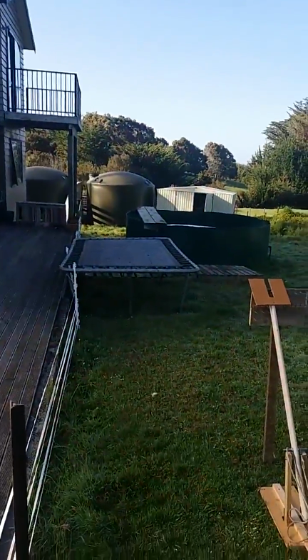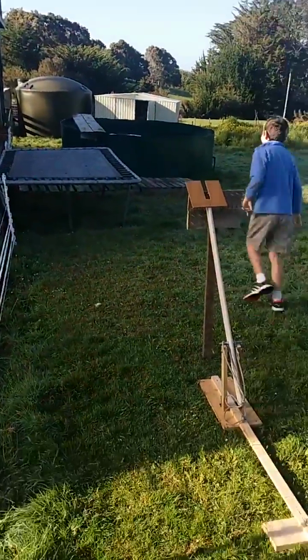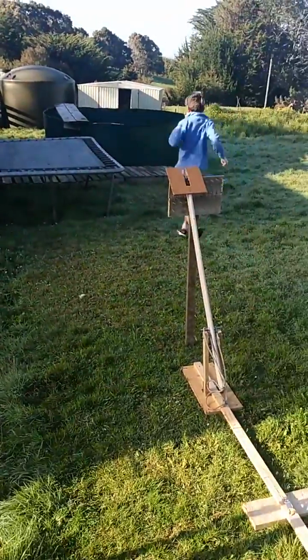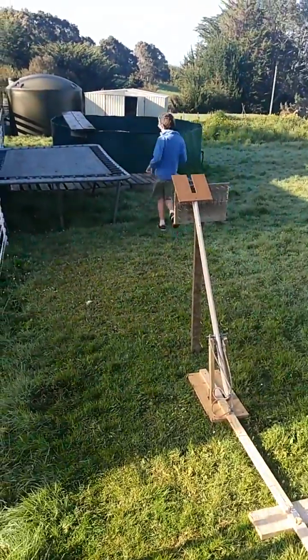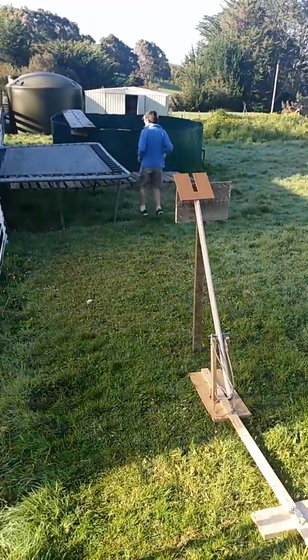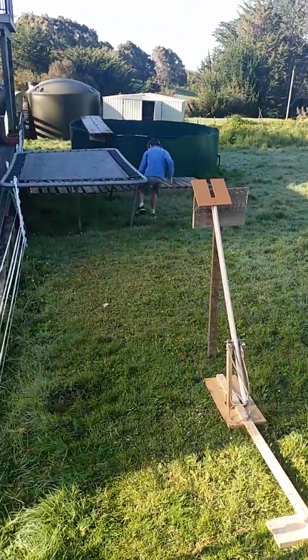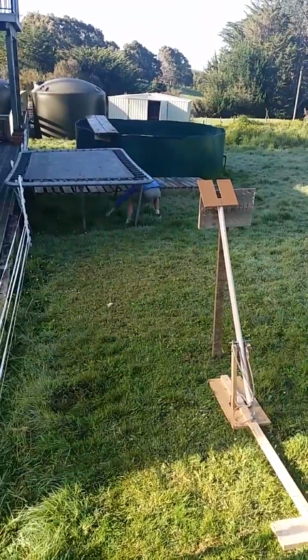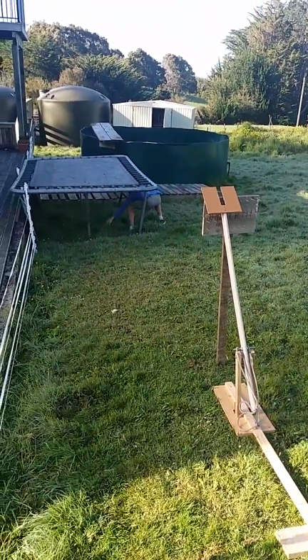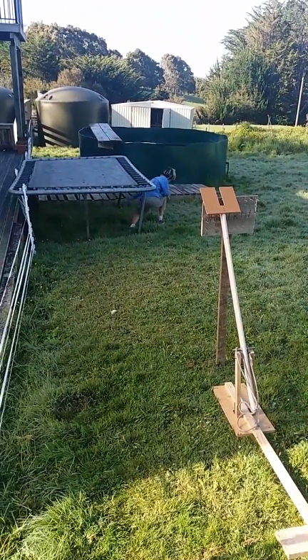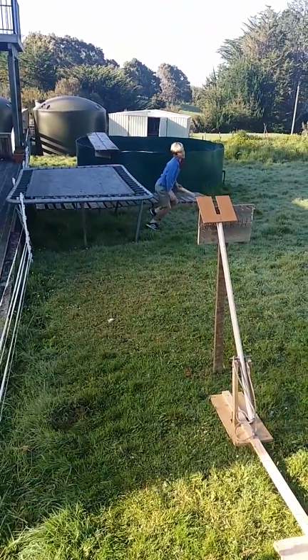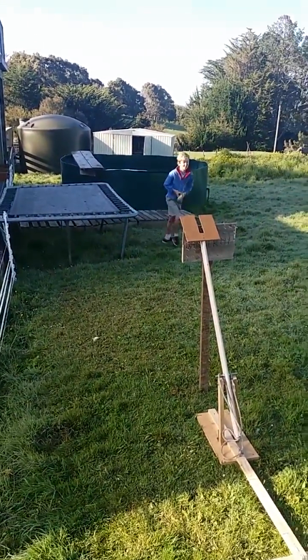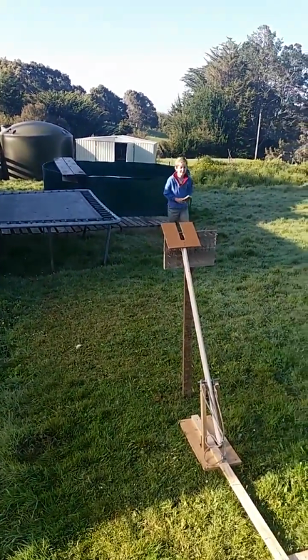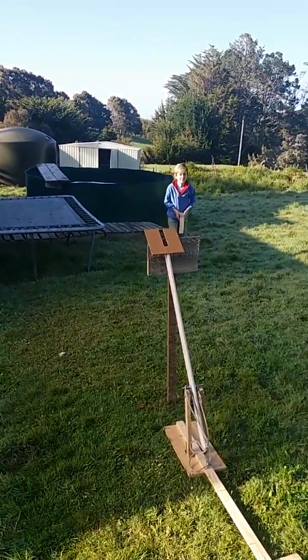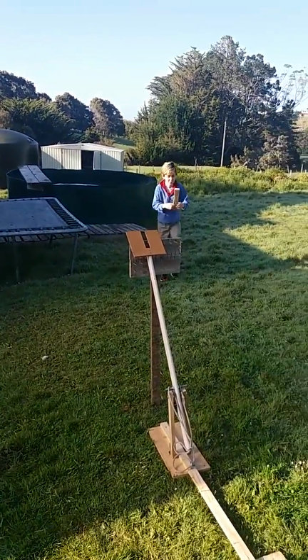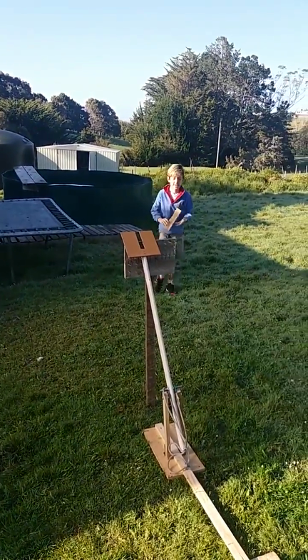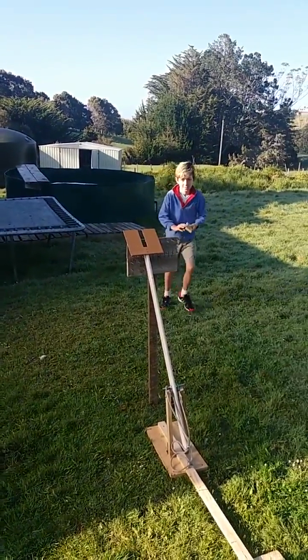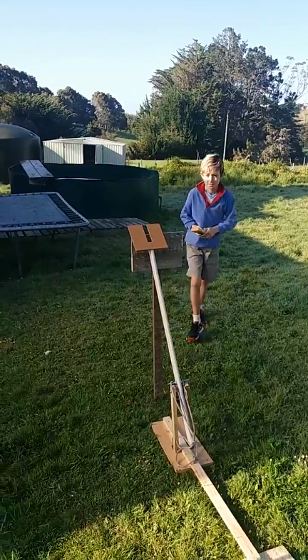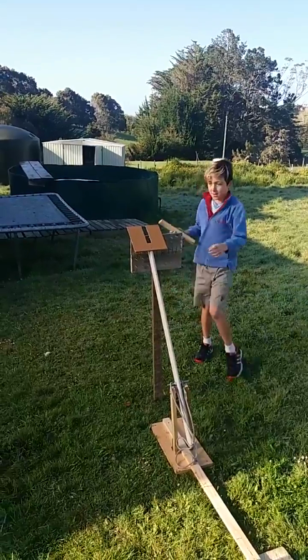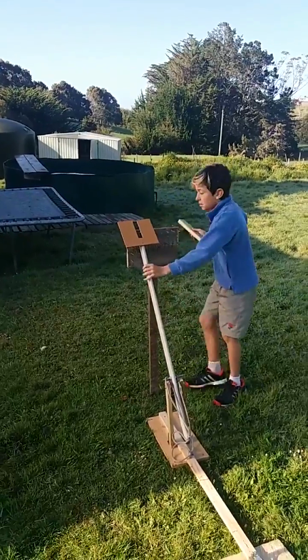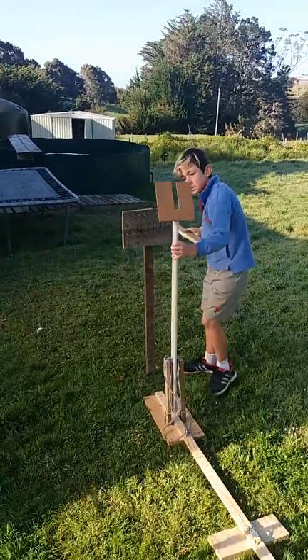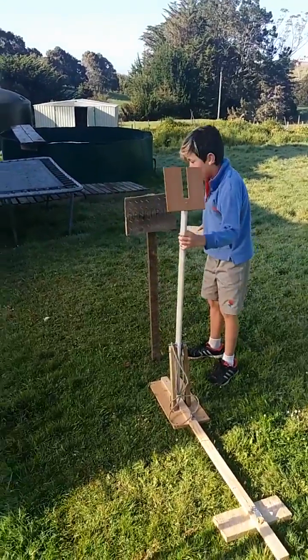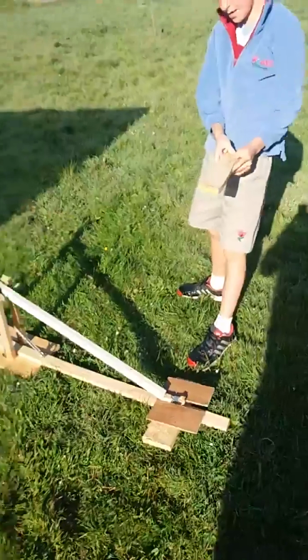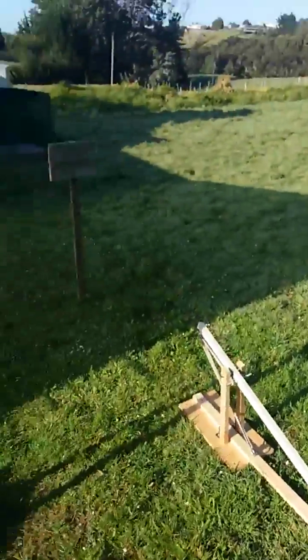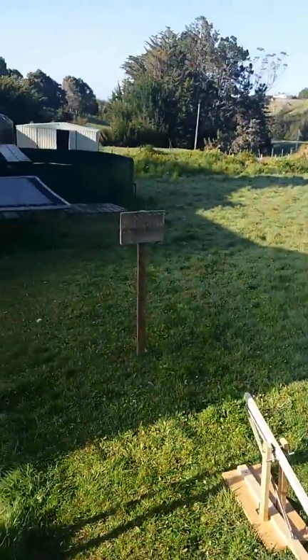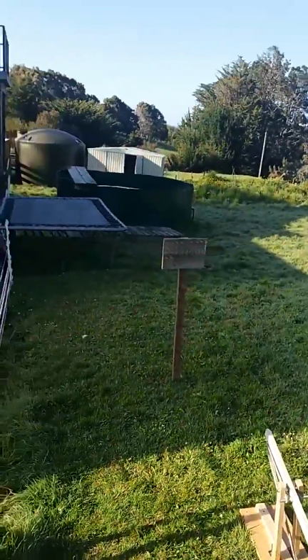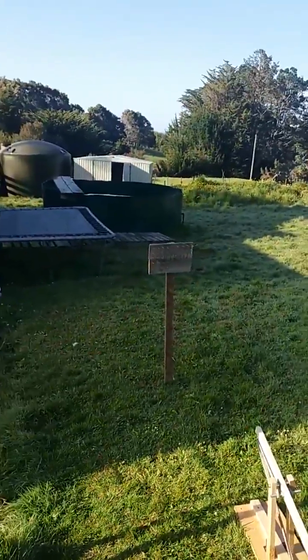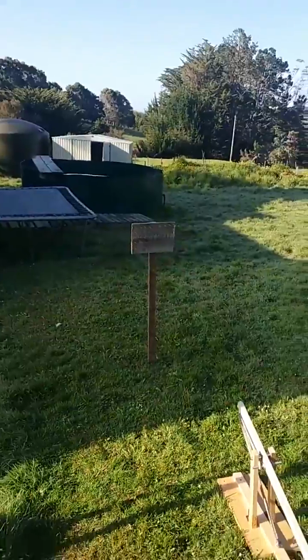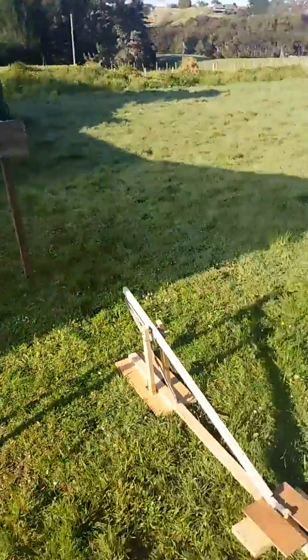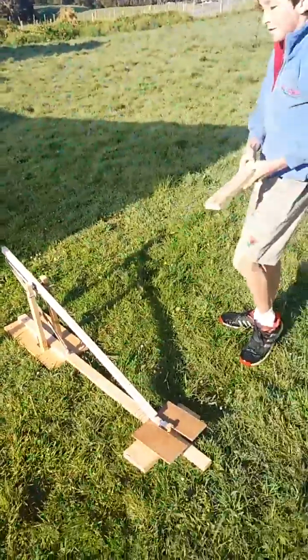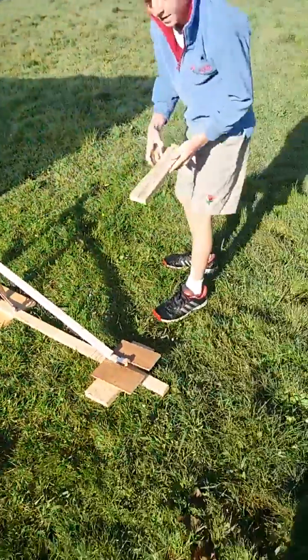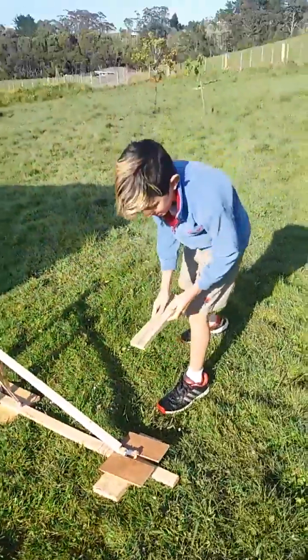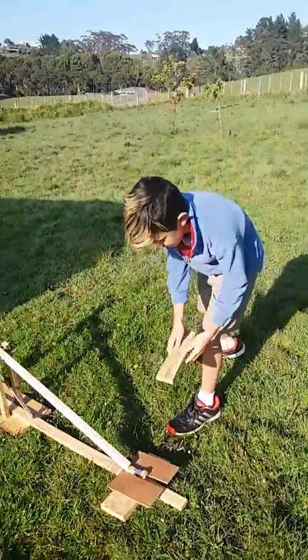Whoa, right over the danger sign. We're gonna do some testing, aren't we? Okay, we've moved the trap a bit back. Let's give it another try.